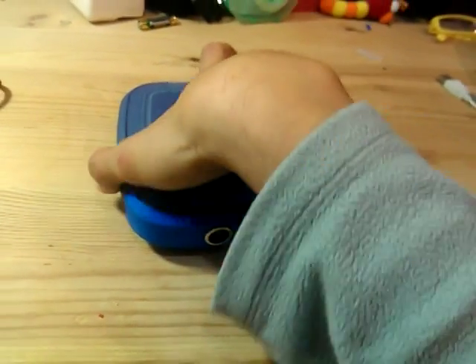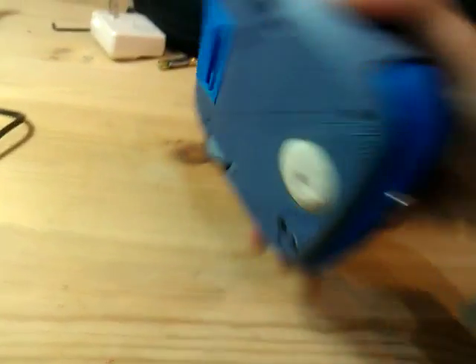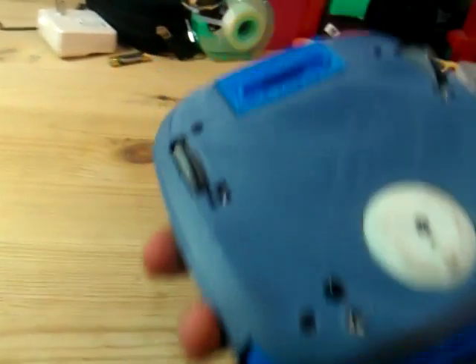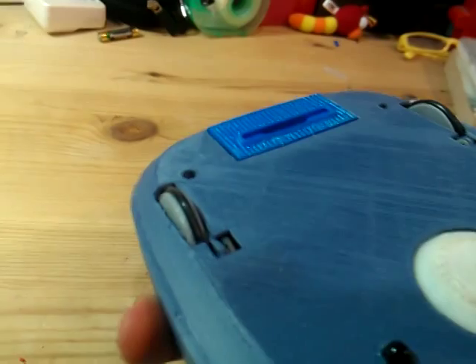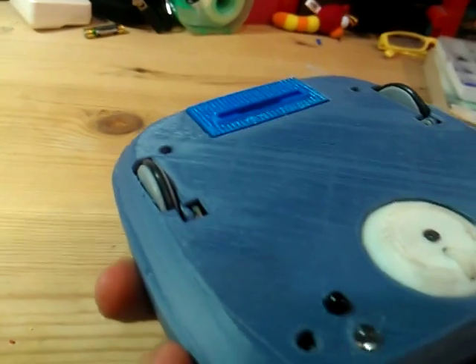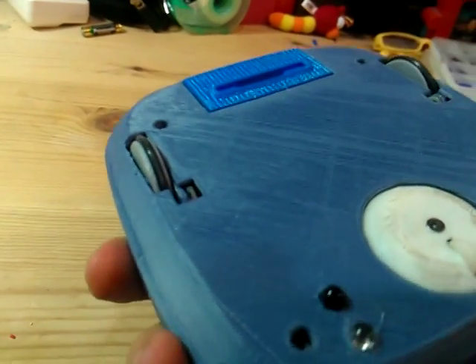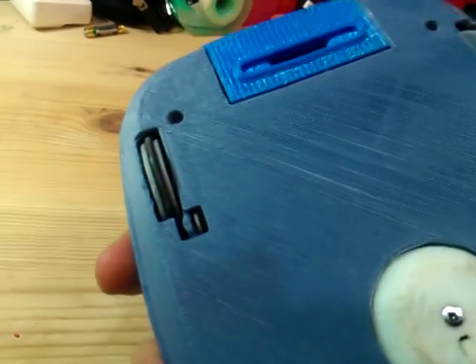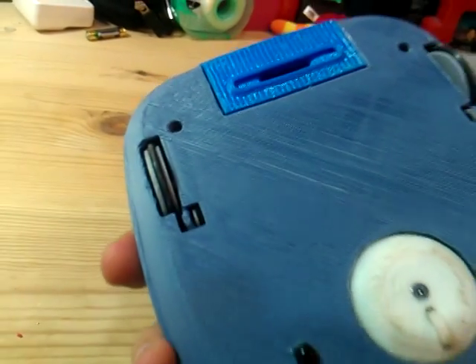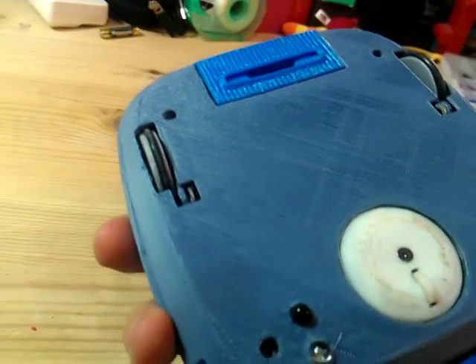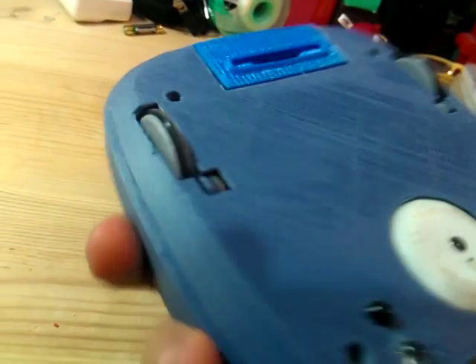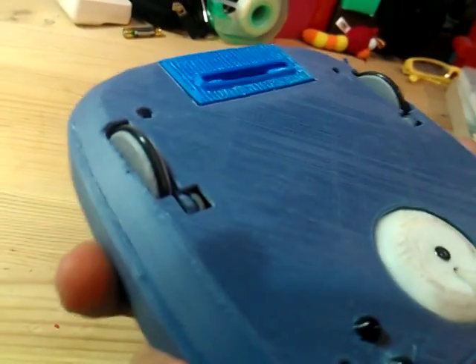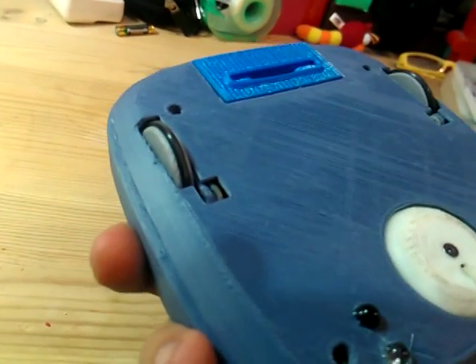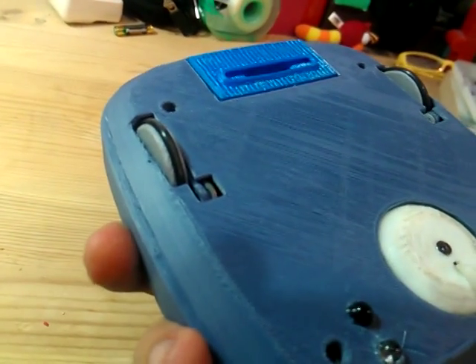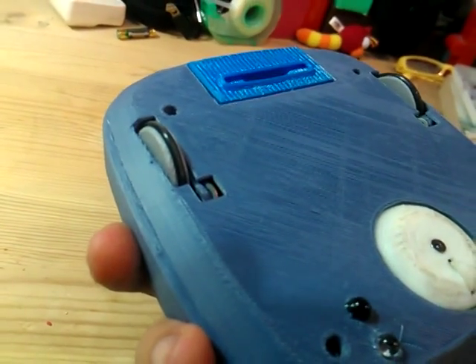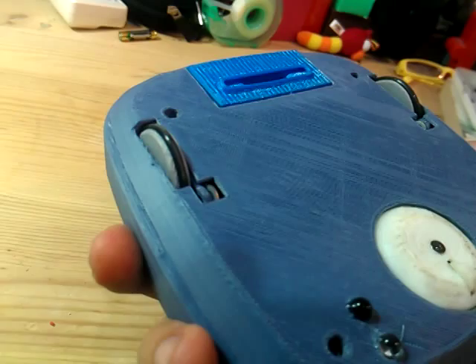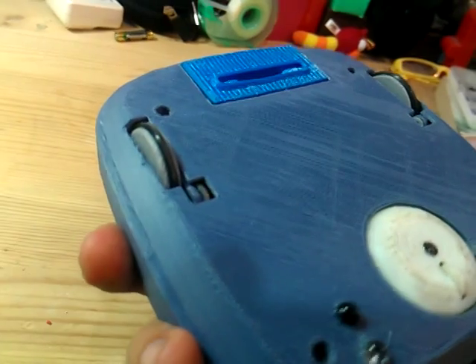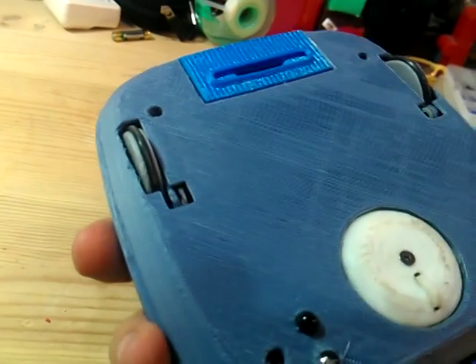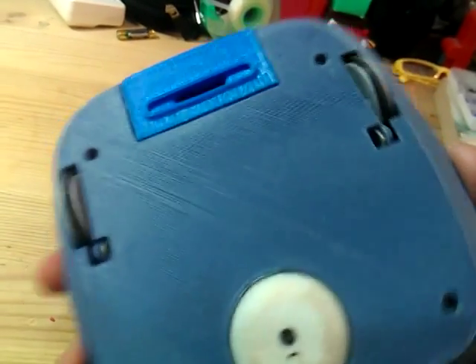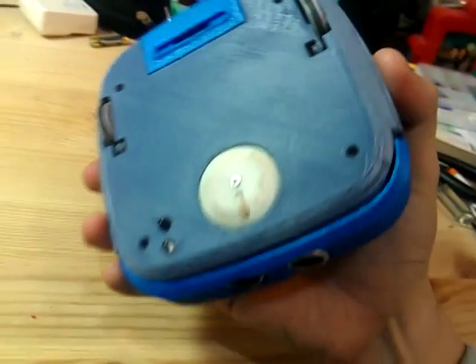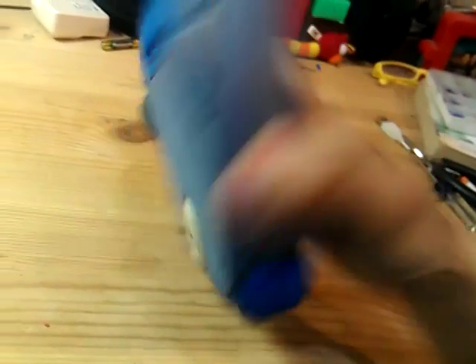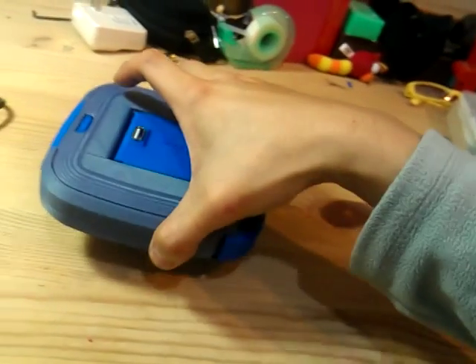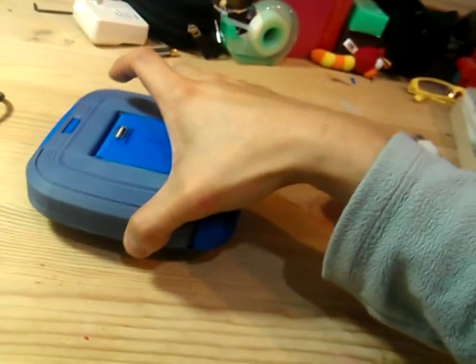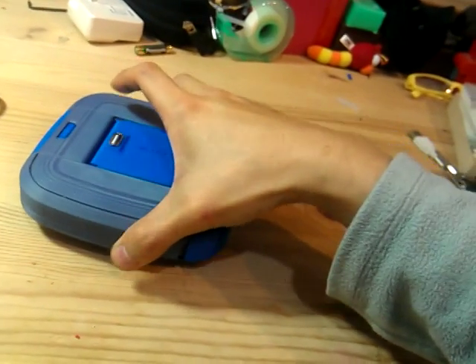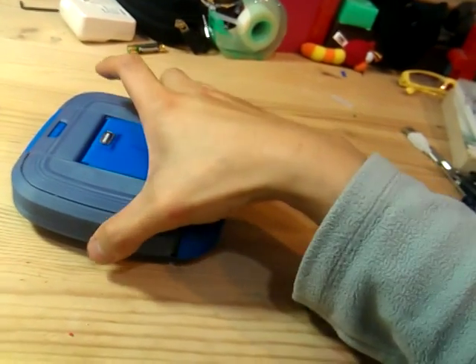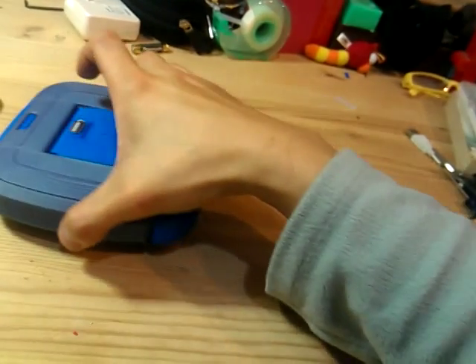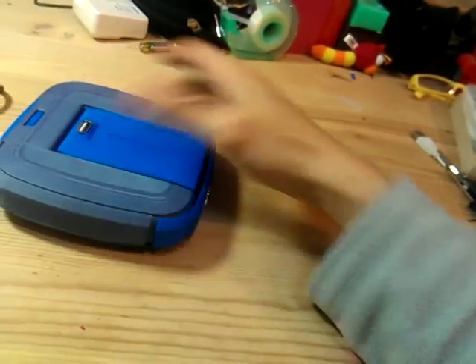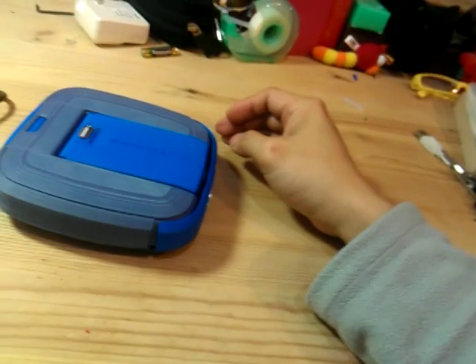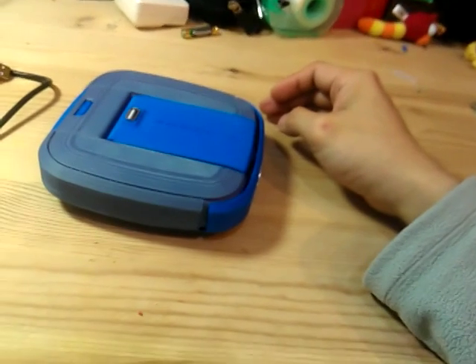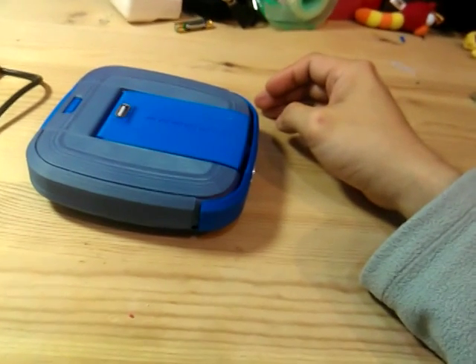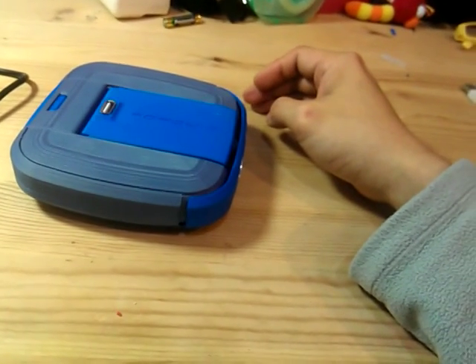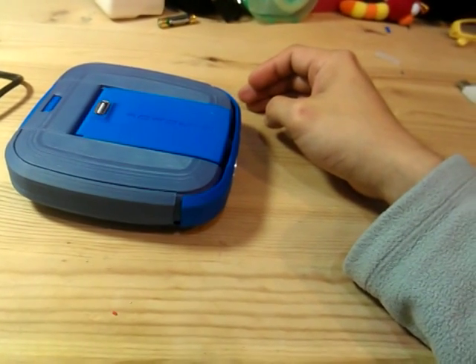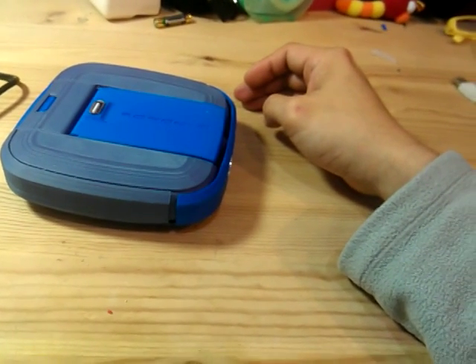For the wheel, I use O-rings just to add some gripping force to the ground. The whole thing is printed out from a 3D printer.